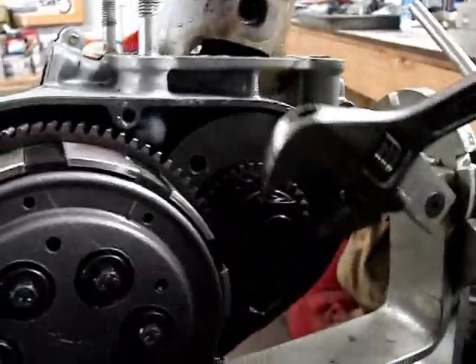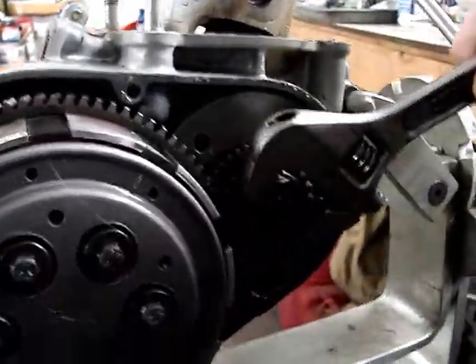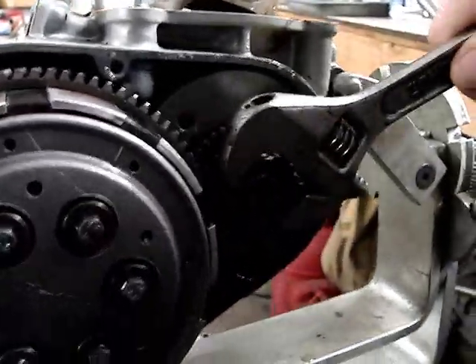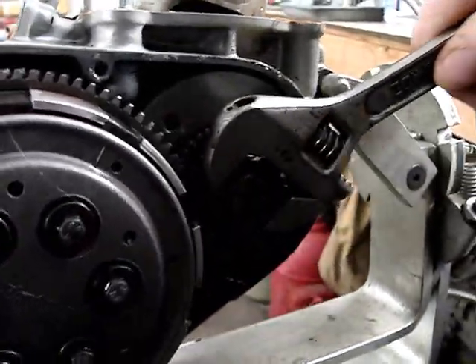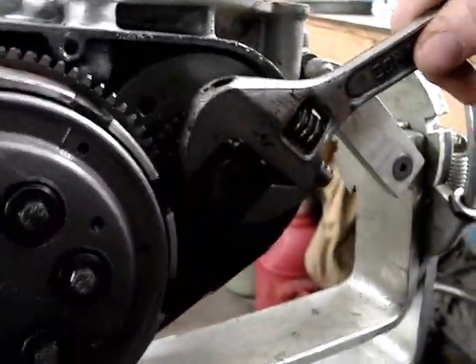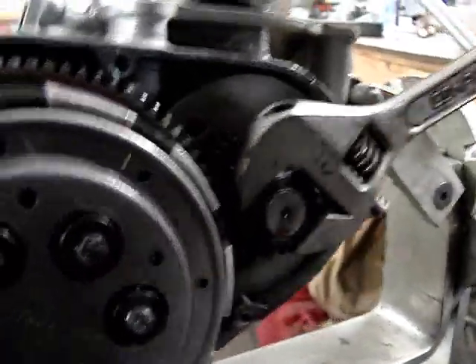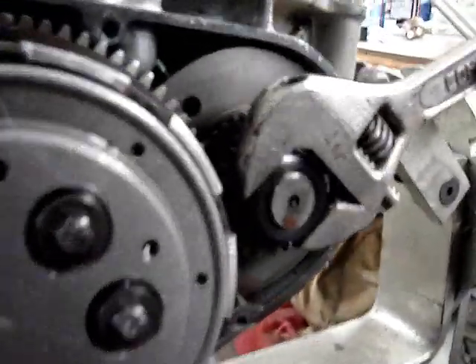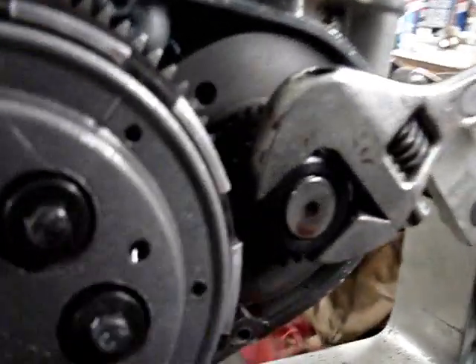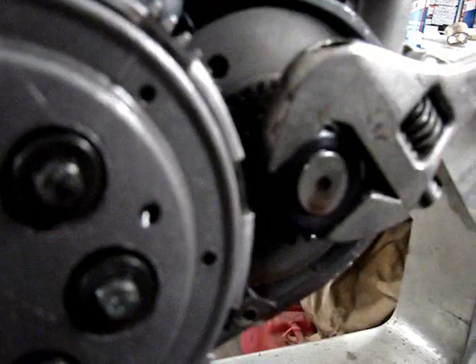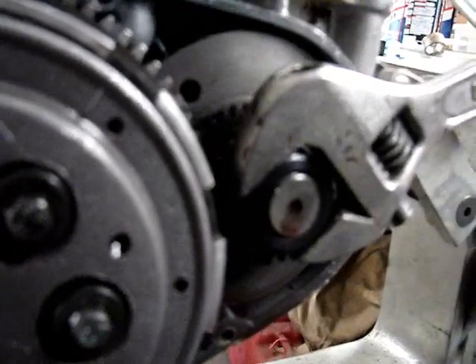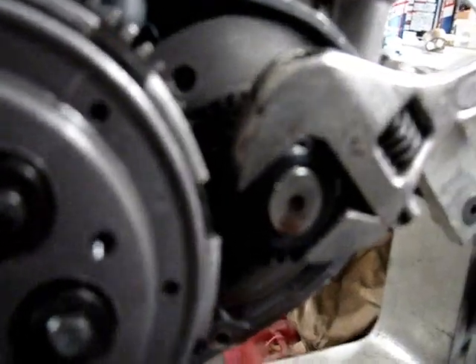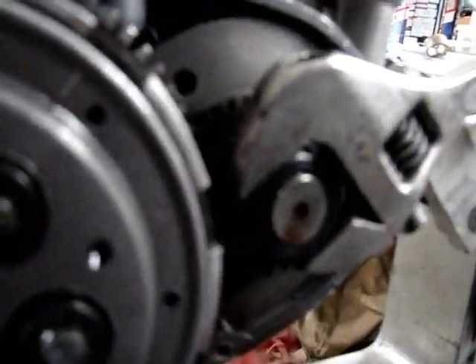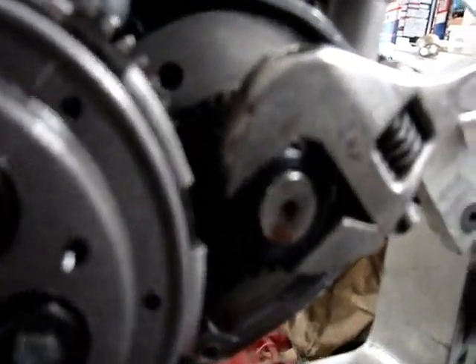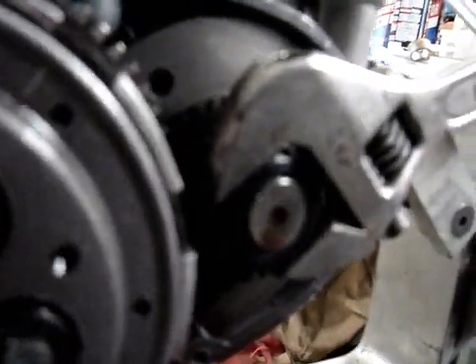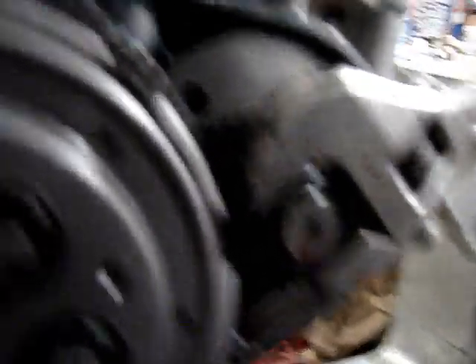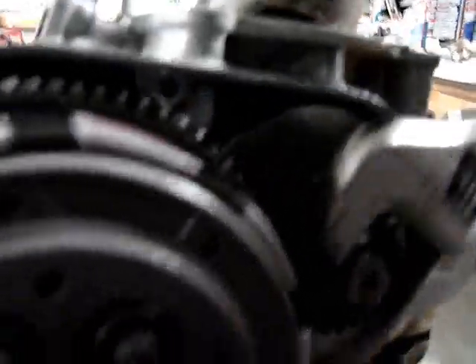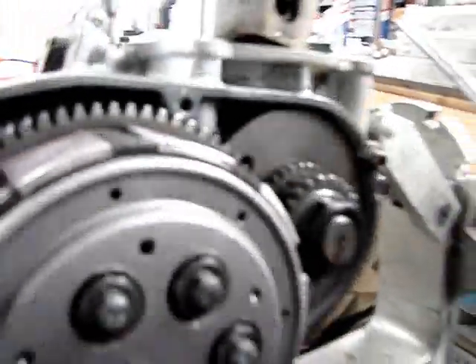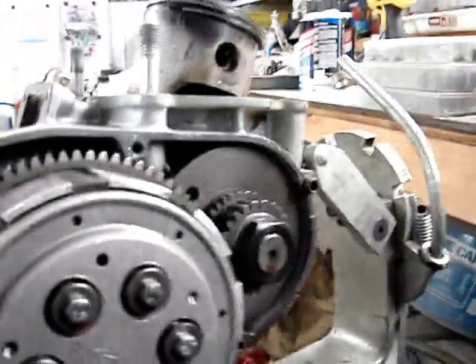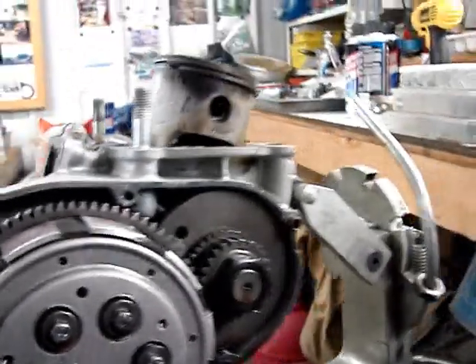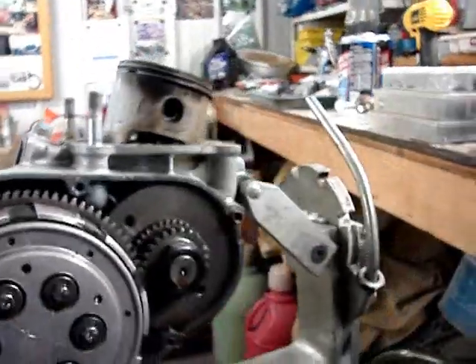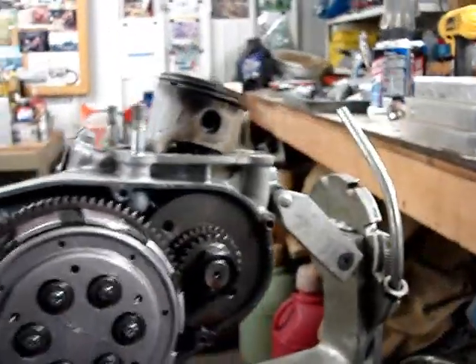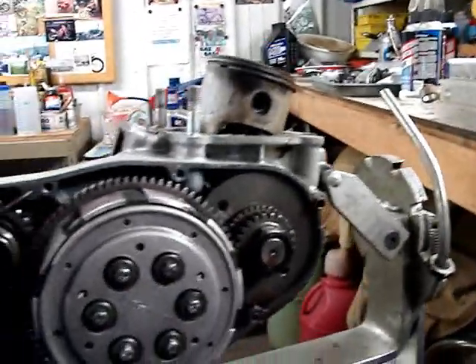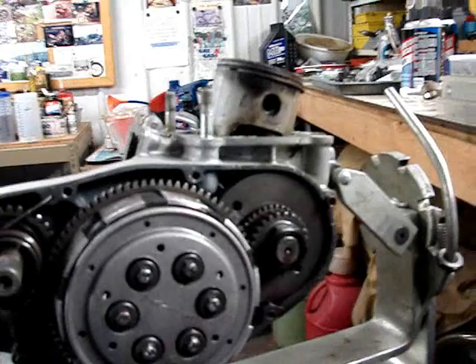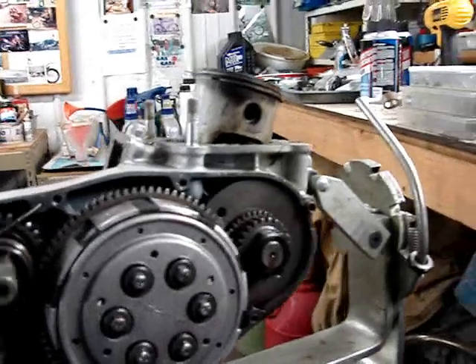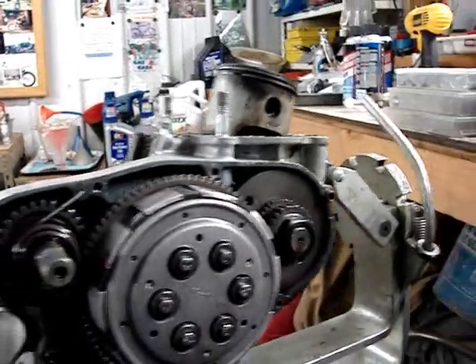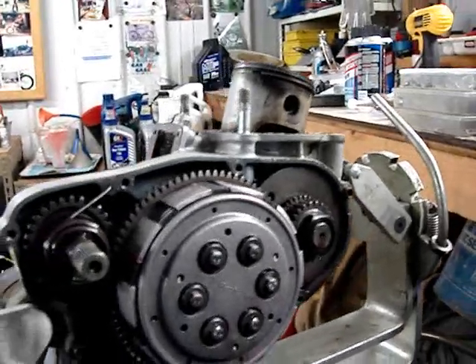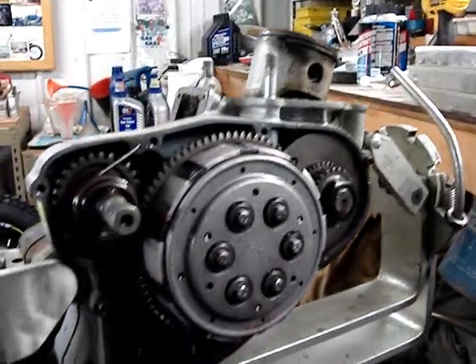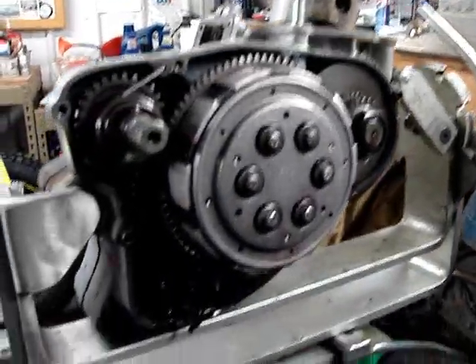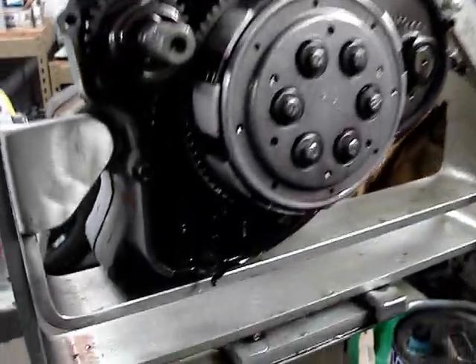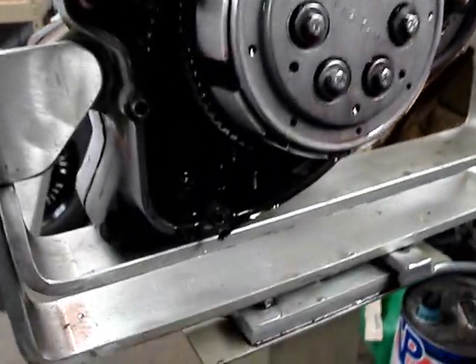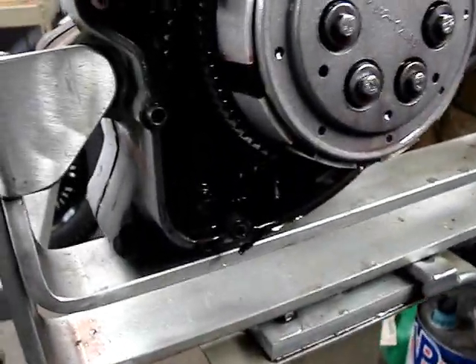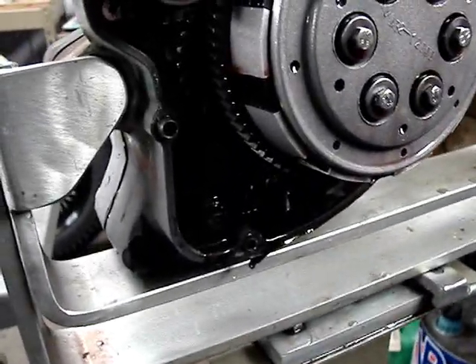The crankshaft won't turn at all — she's locked up tight. Dripping goo.